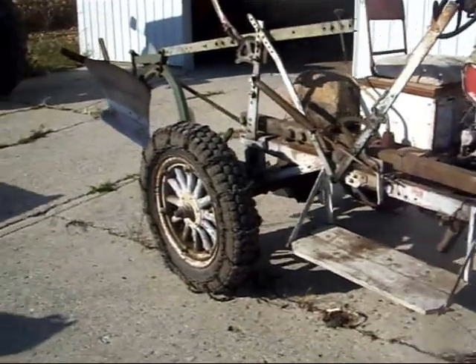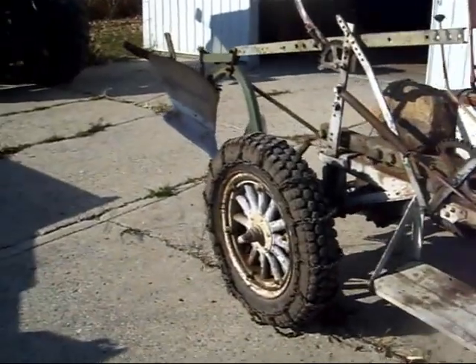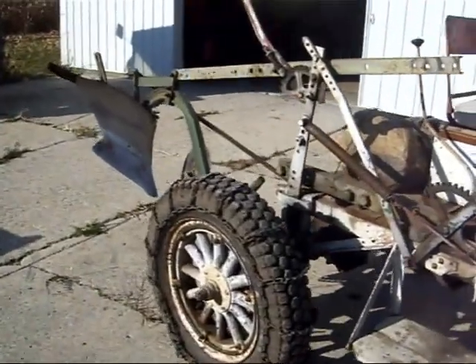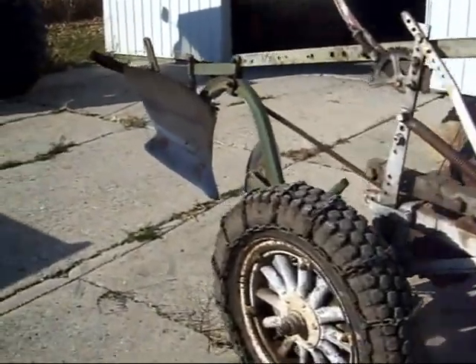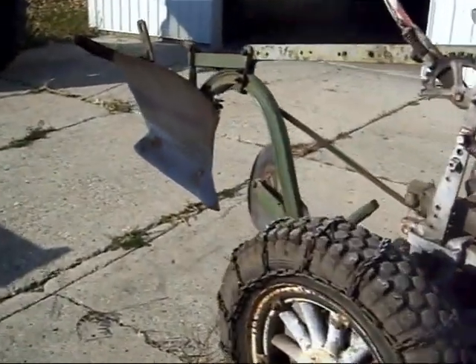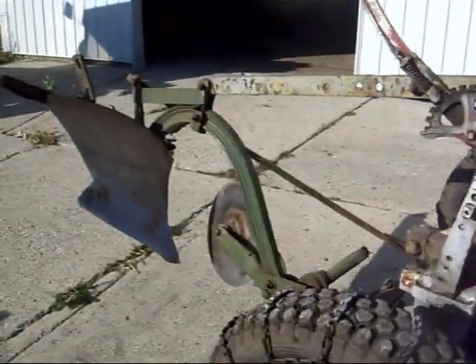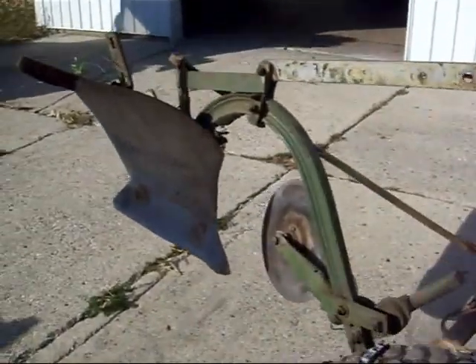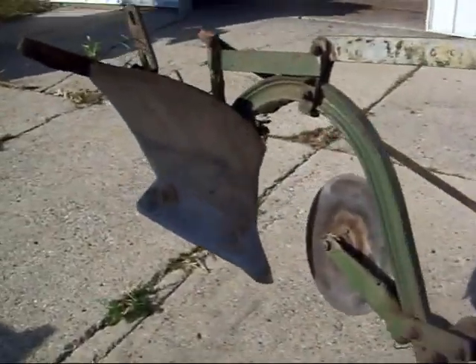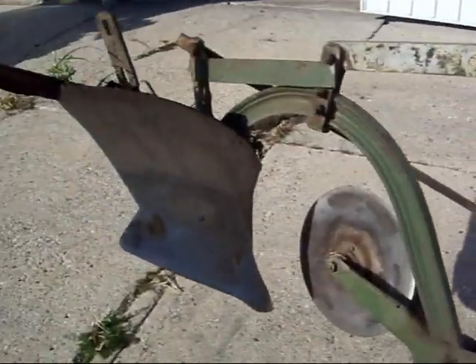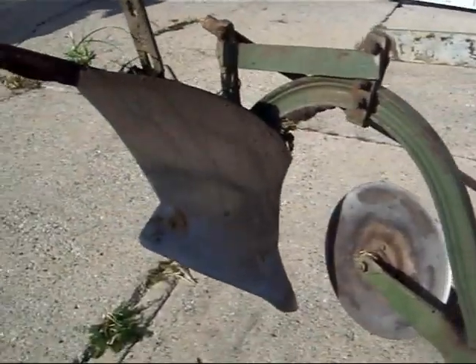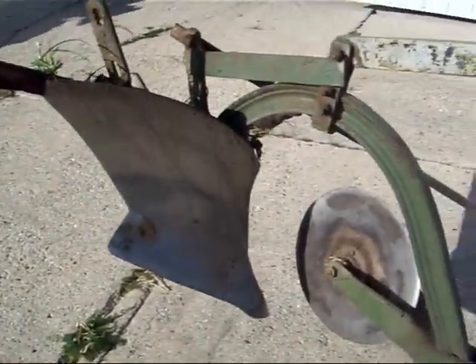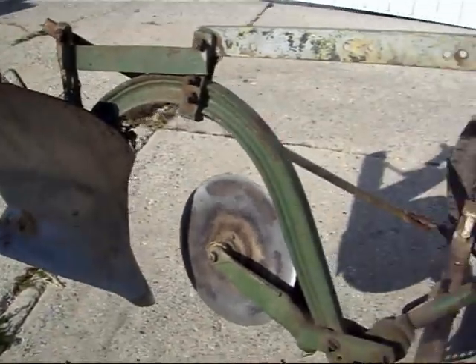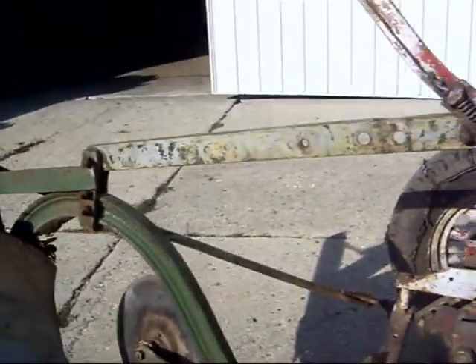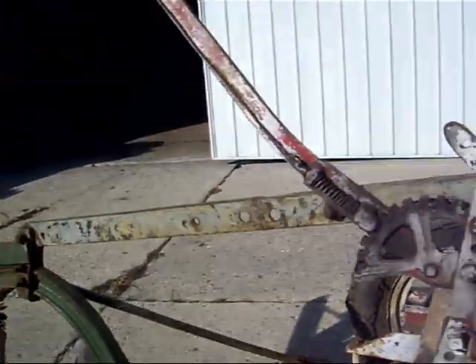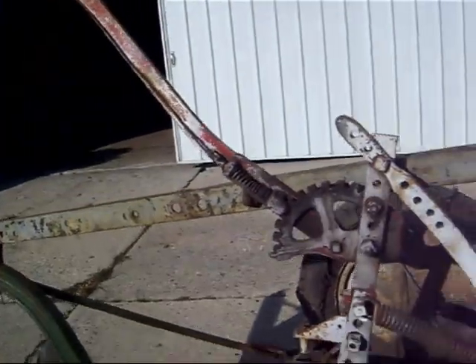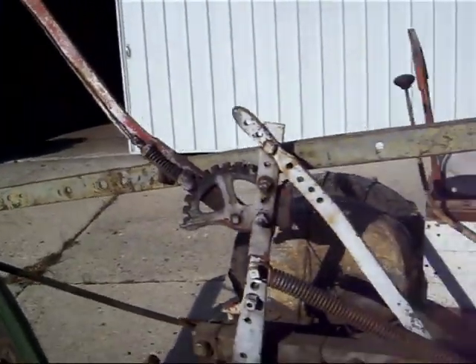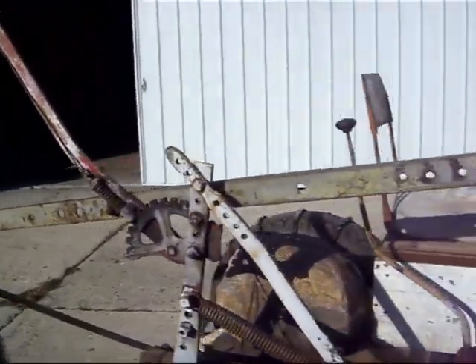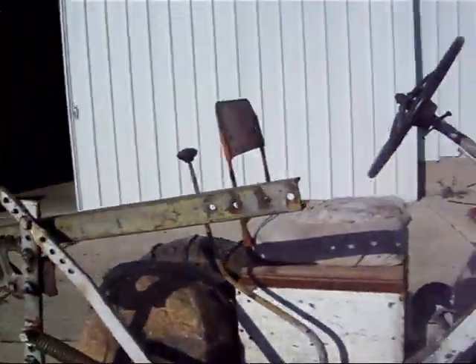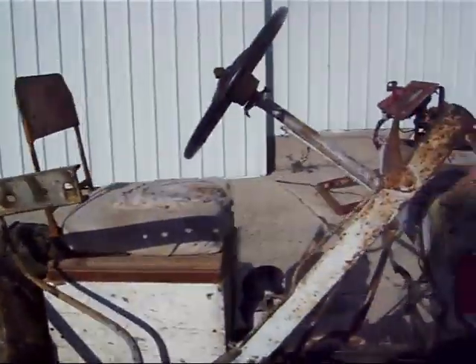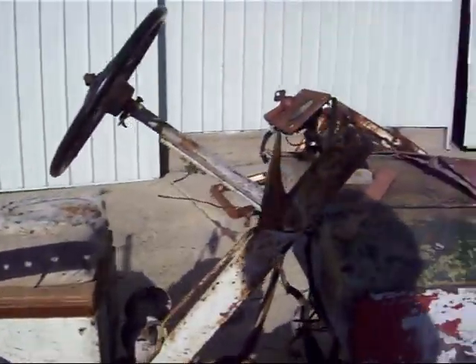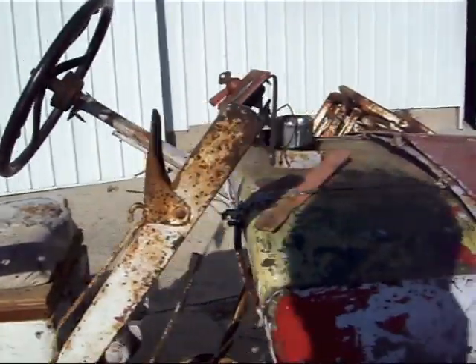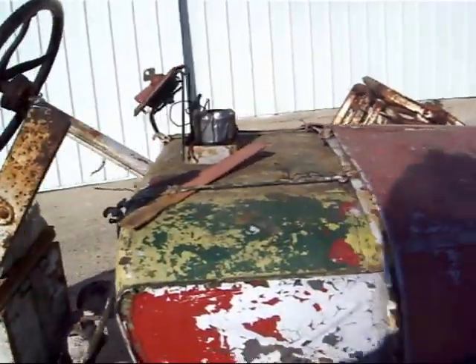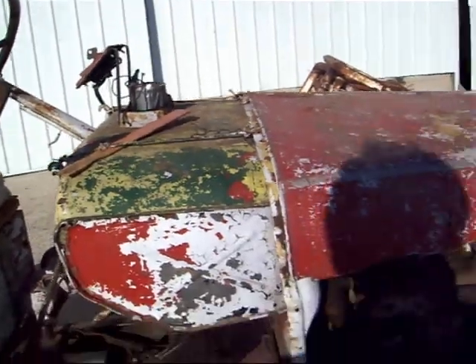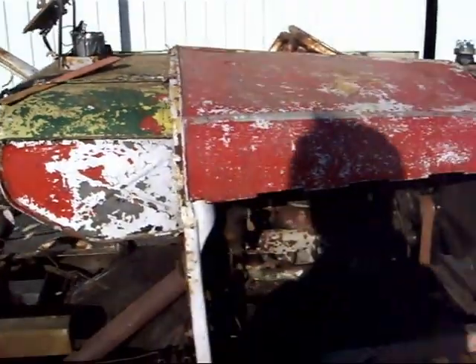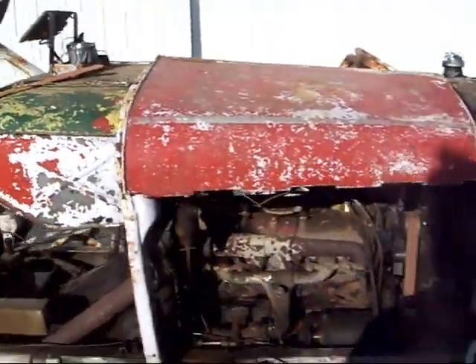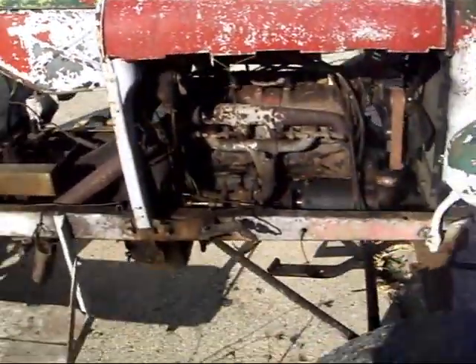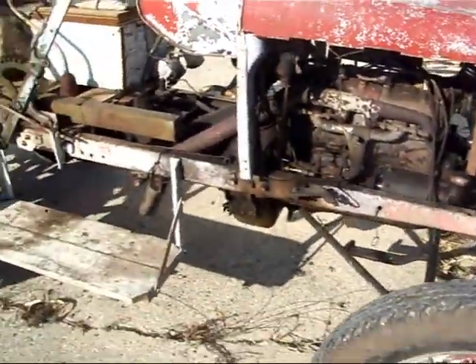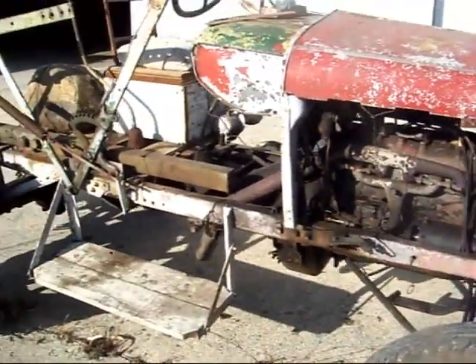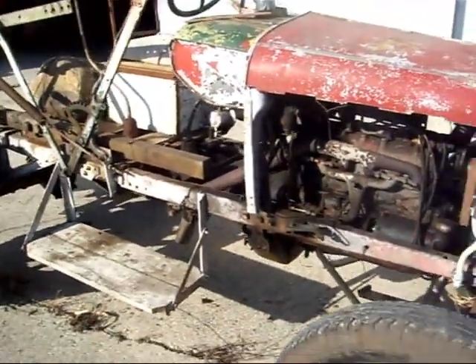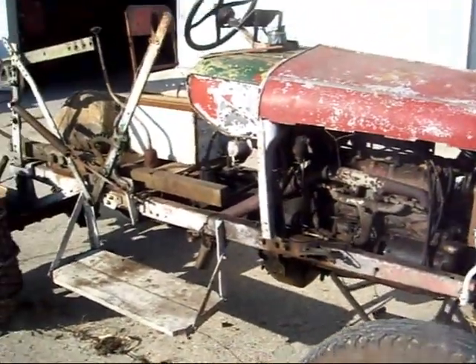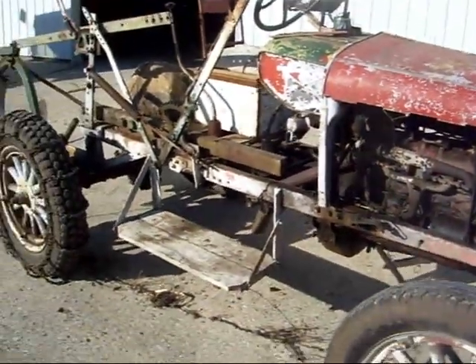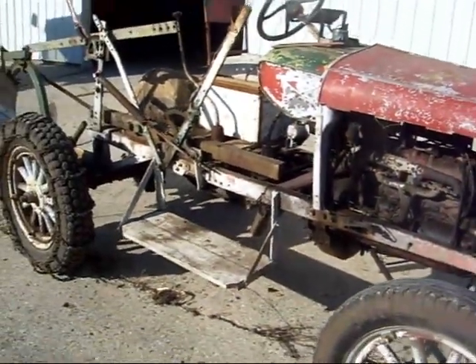I think I need to do a little work on the plow — it doesn't seem to want to suck down quite far enough and we've got to shove it back a little farther. But other than that, it is what it is, and it's time to put it away until next year.